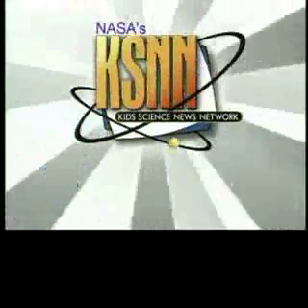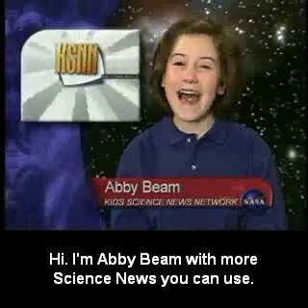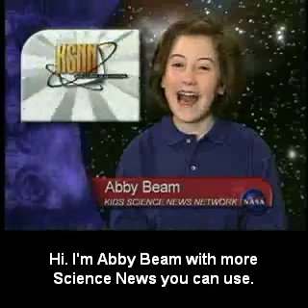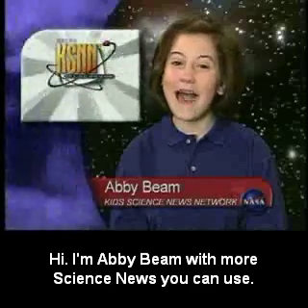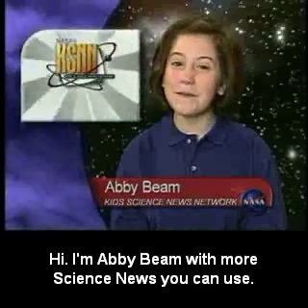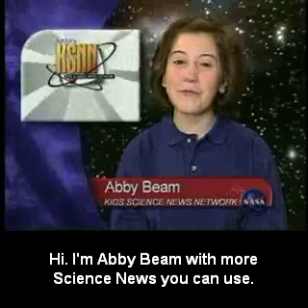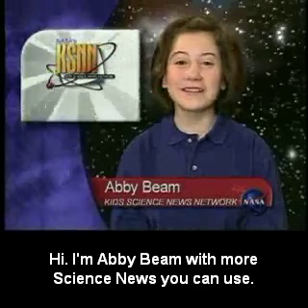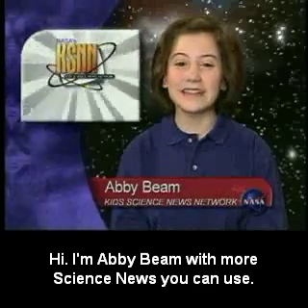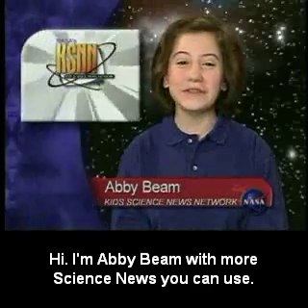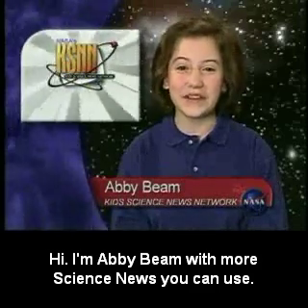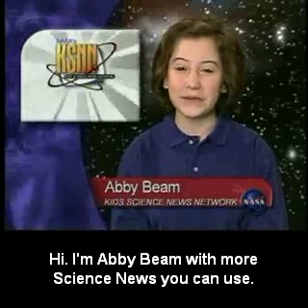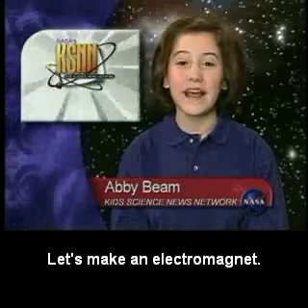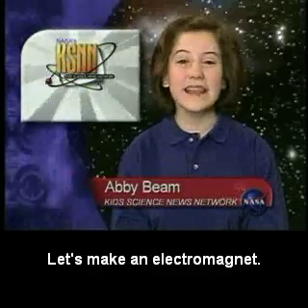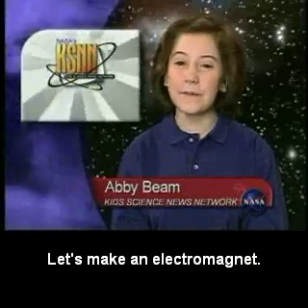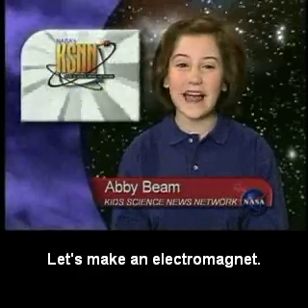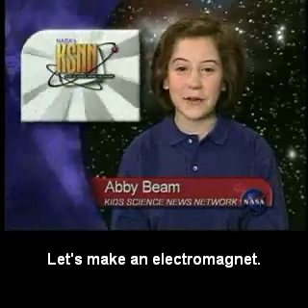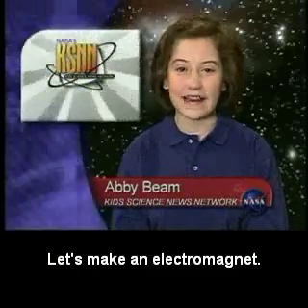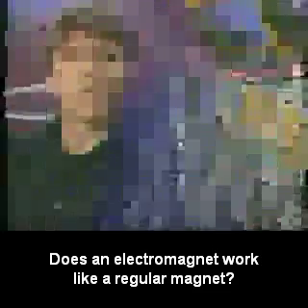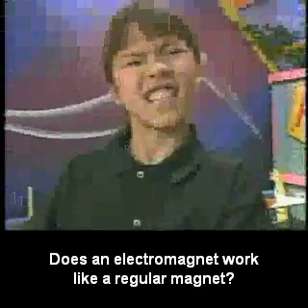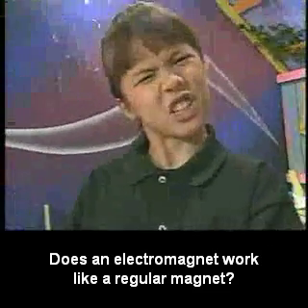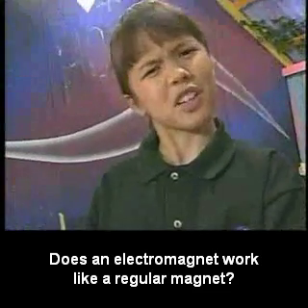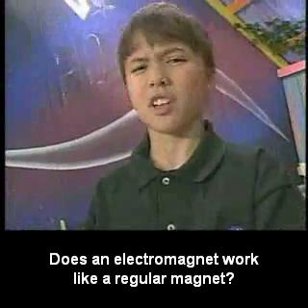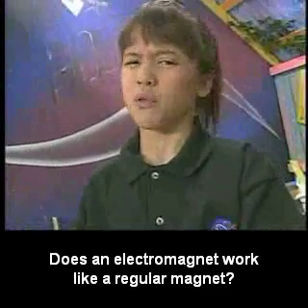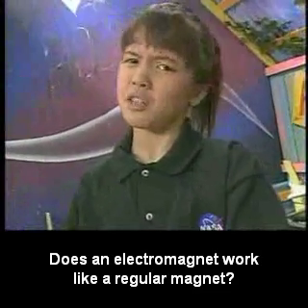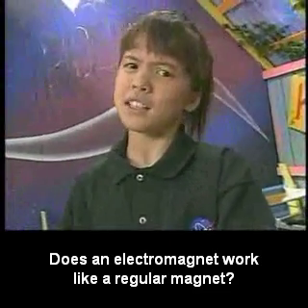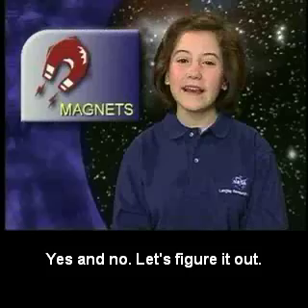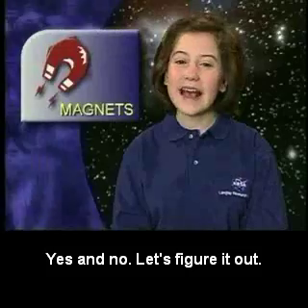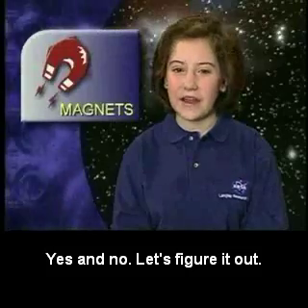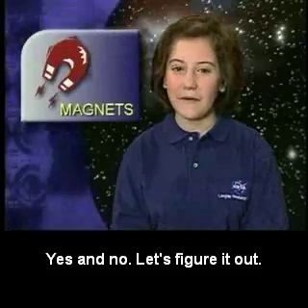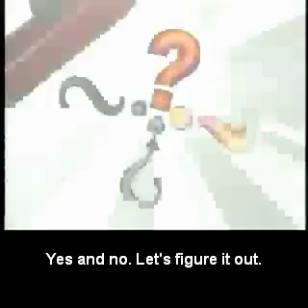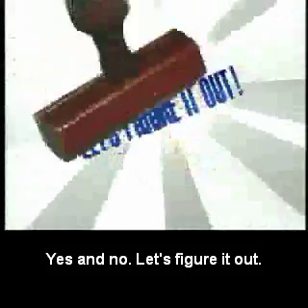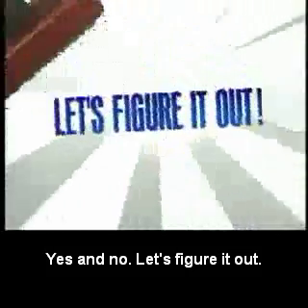Hi, I'm Abby Beam with more science news you can use. Let's make an electromagnet. Does an electromagnet work like a regular magnet? Yes and no. Let's figure it out.